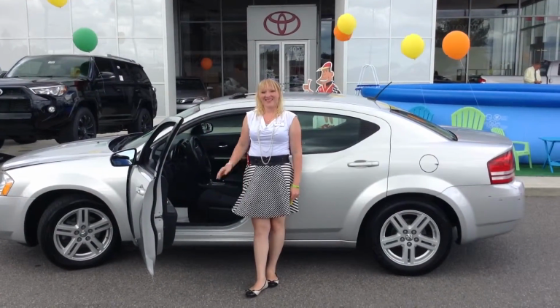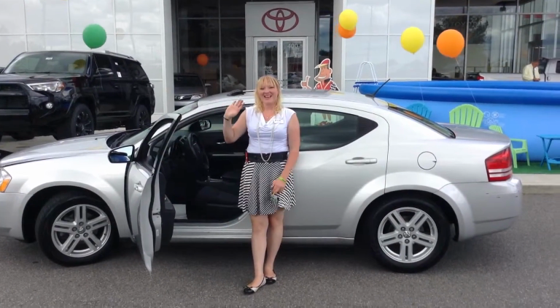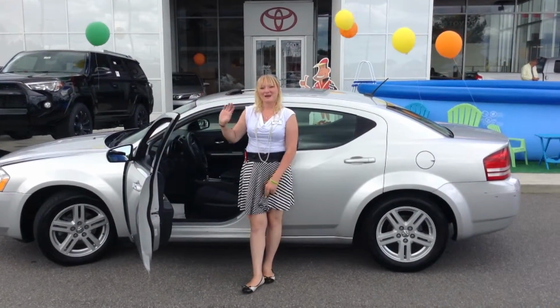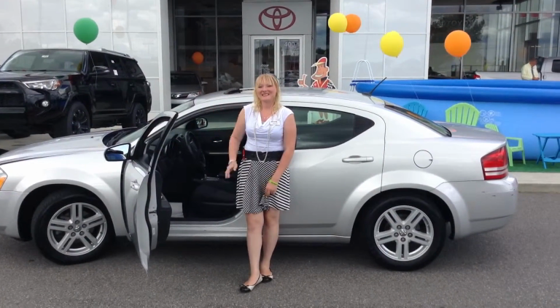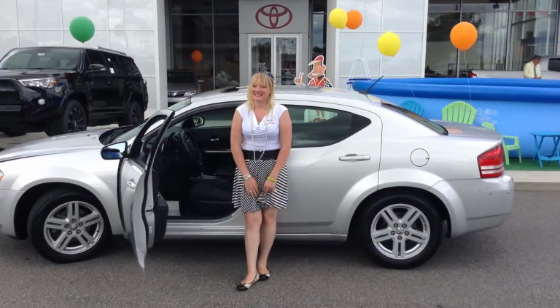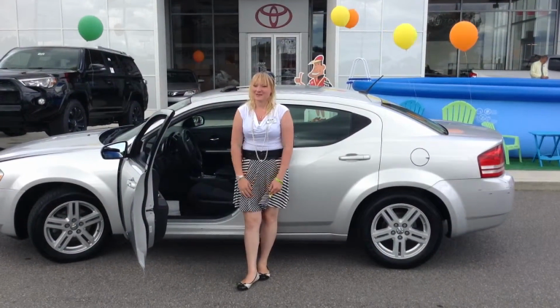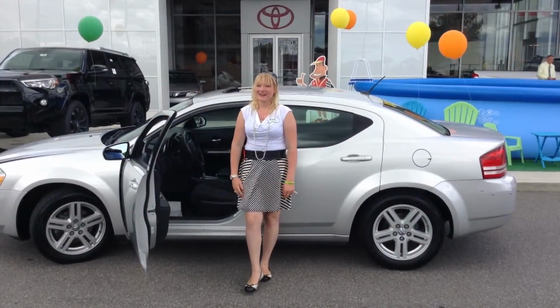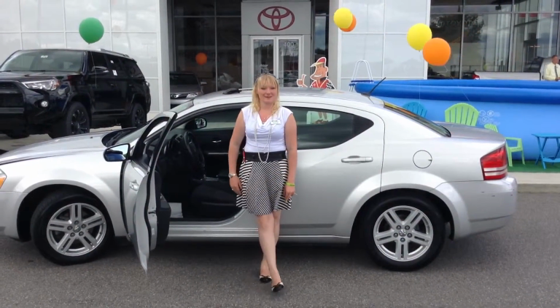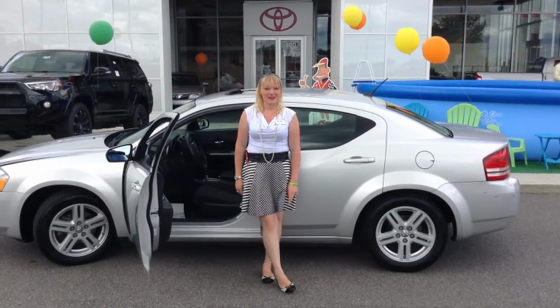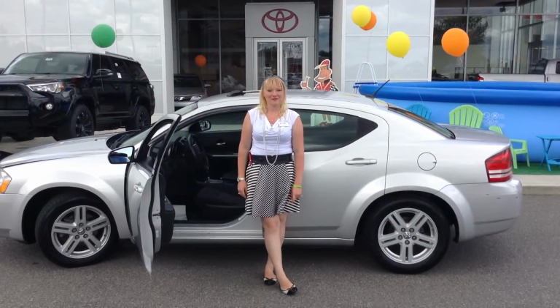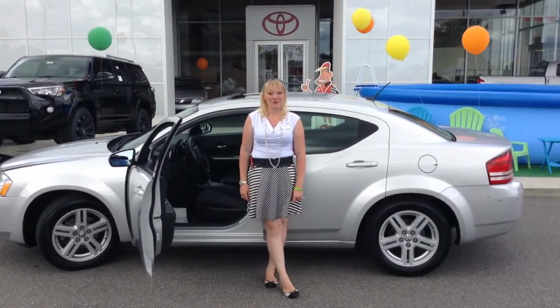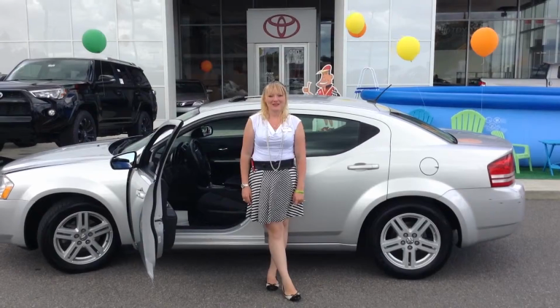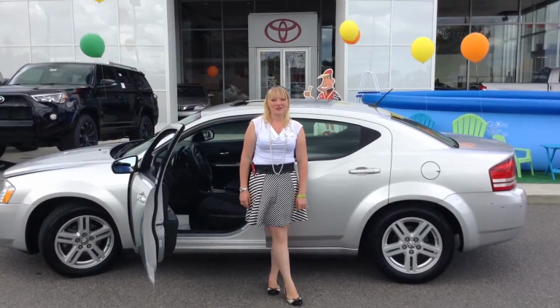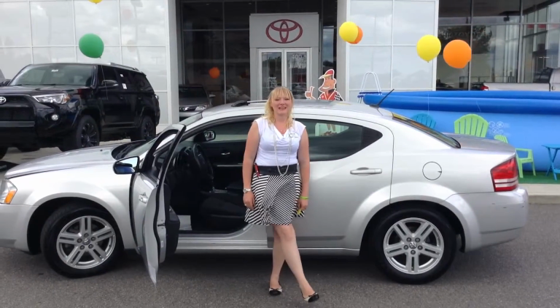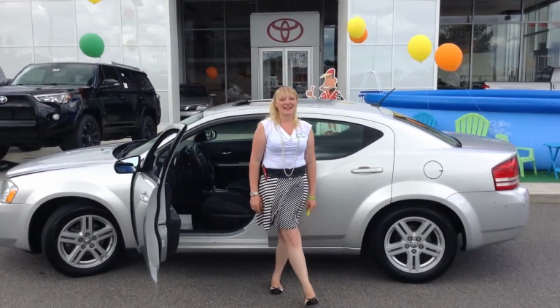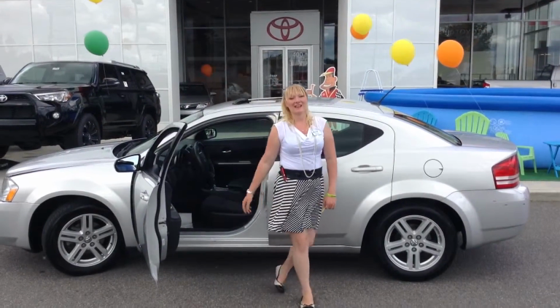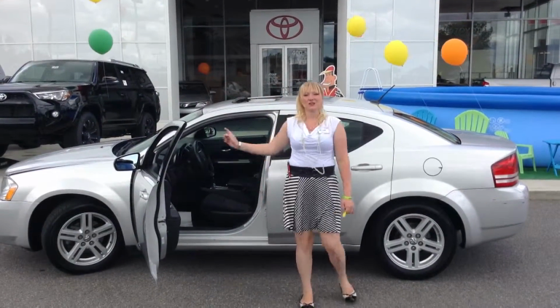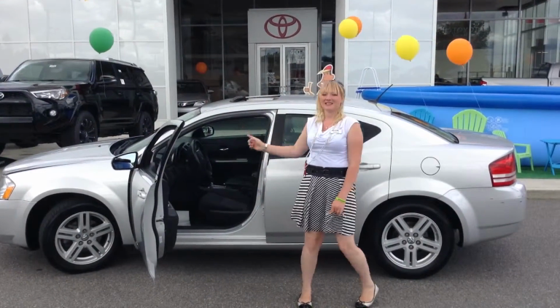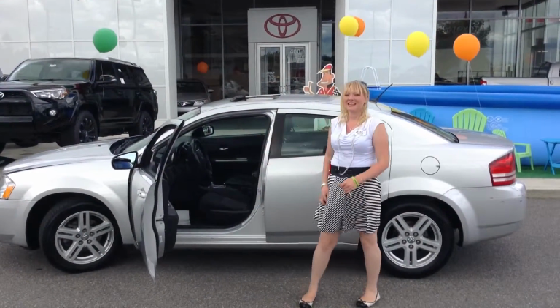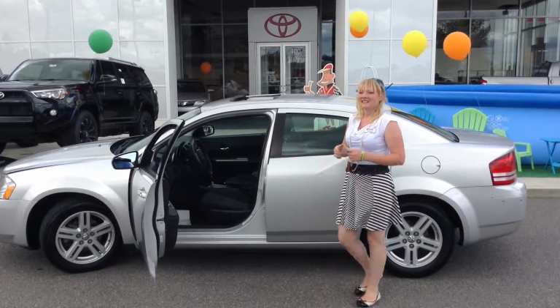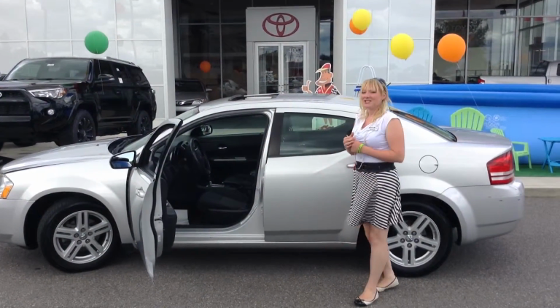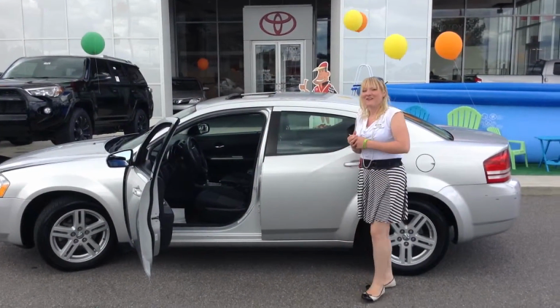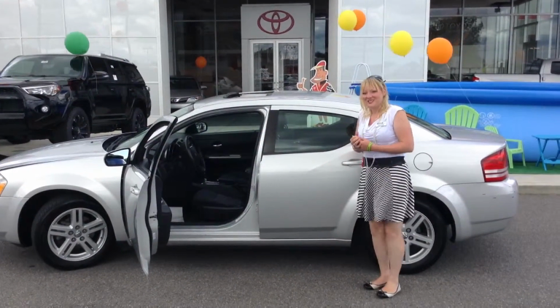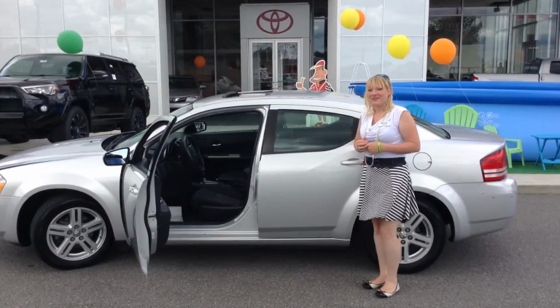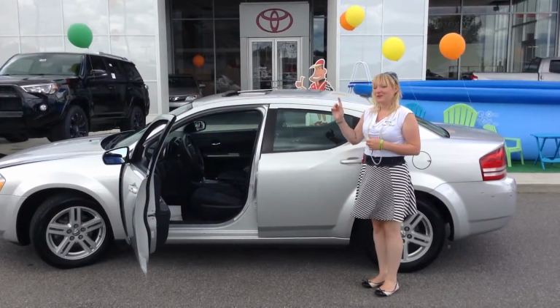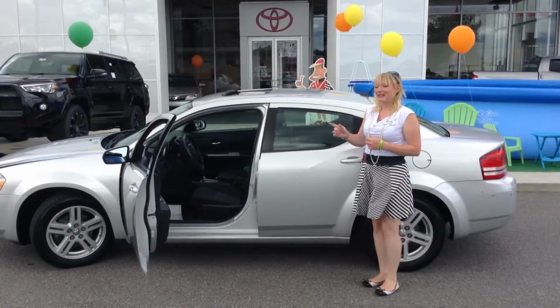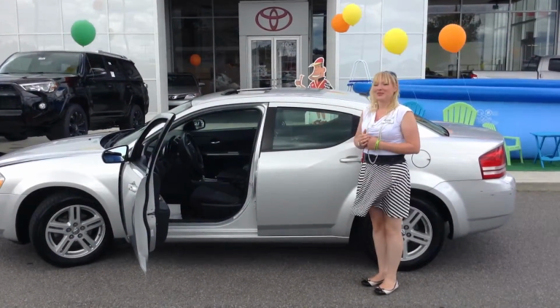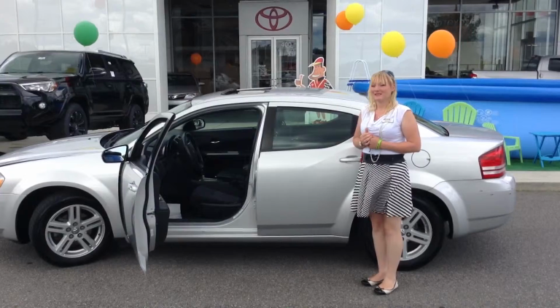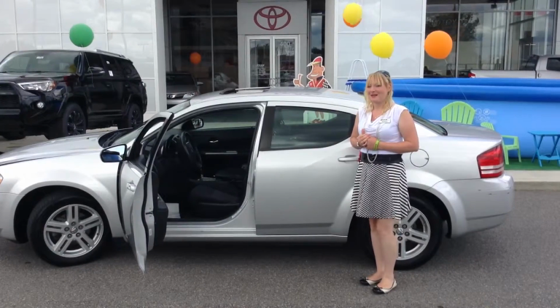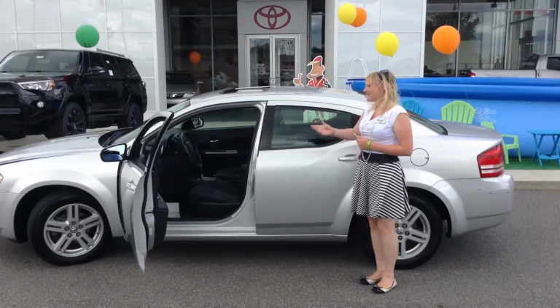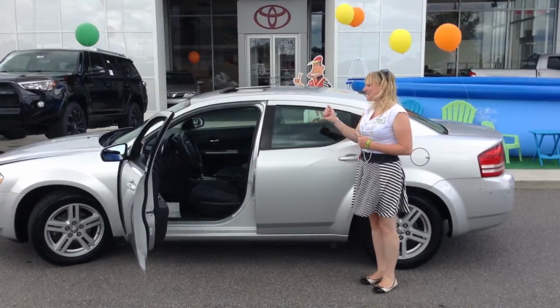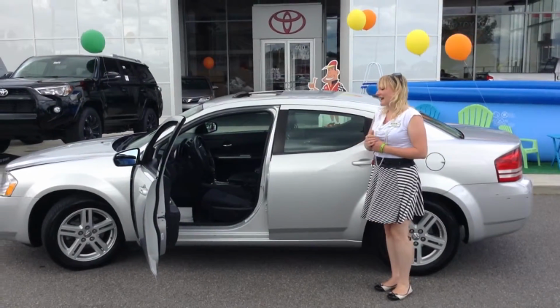Hi everybody, Jessica Stamper here at Team Toyota. I'm on 41 in Shererville, Indiana, and I have a 2010 Dodge Avenger with 91,000 miles. Come and take a look at it.